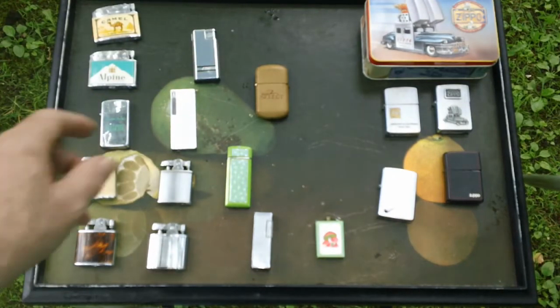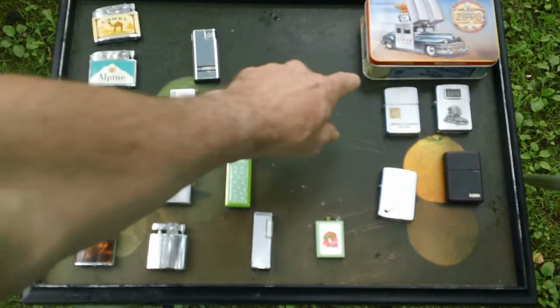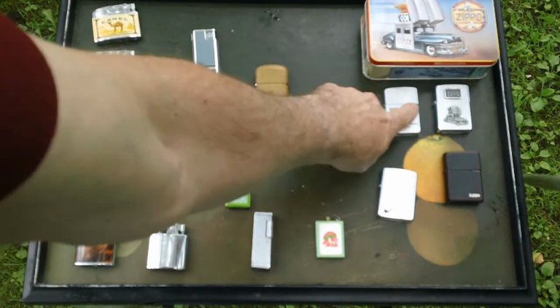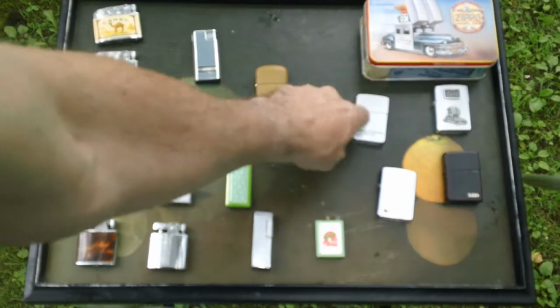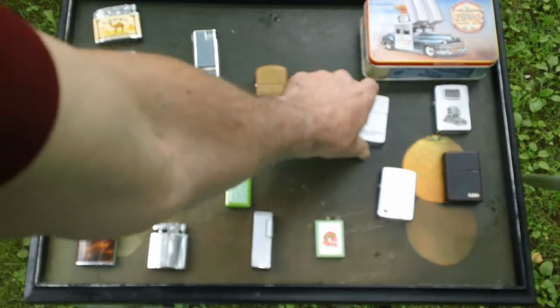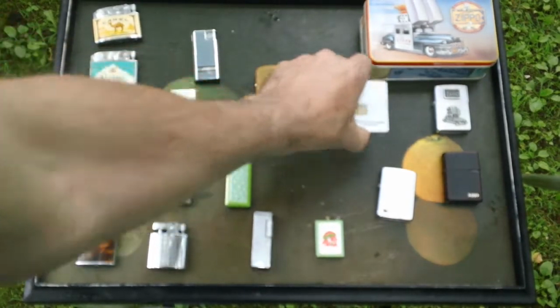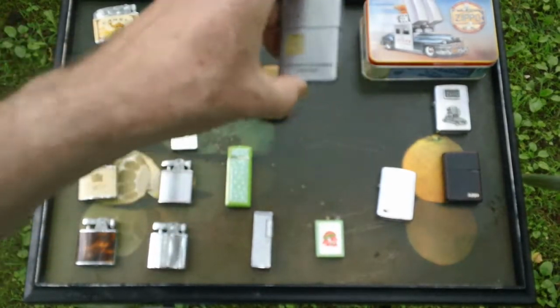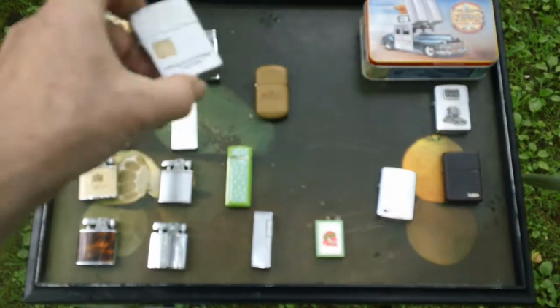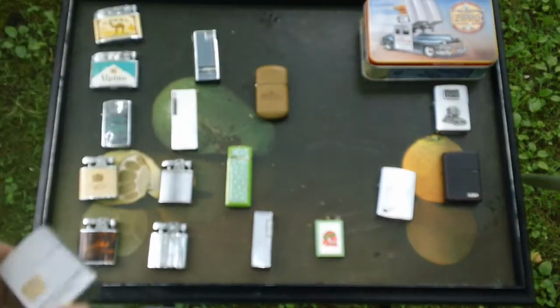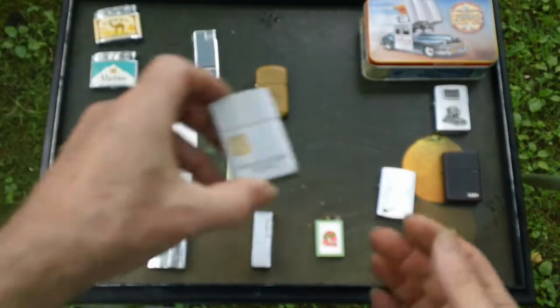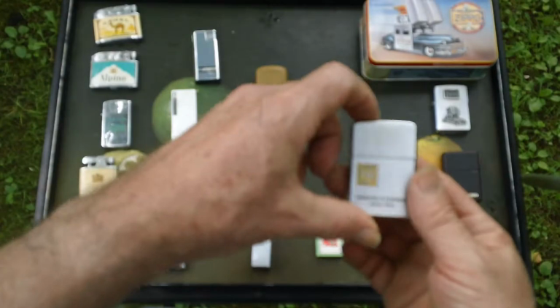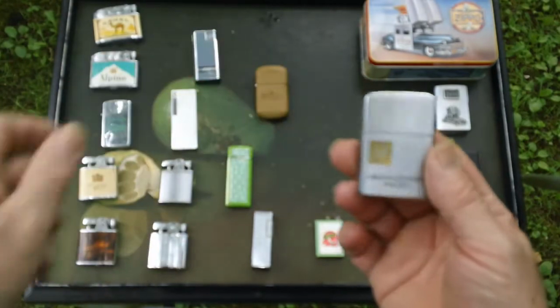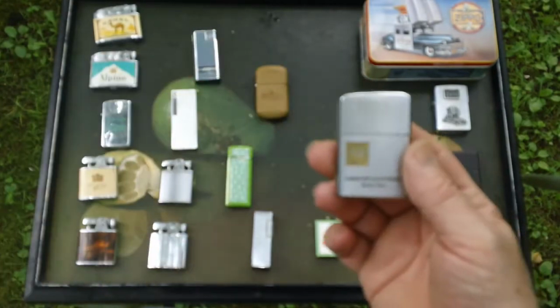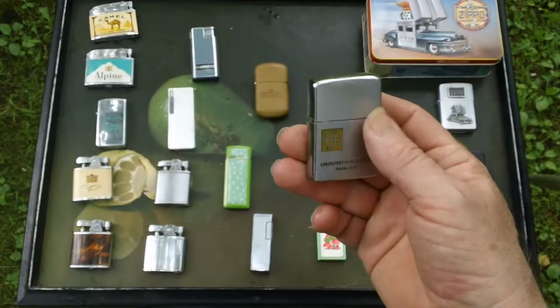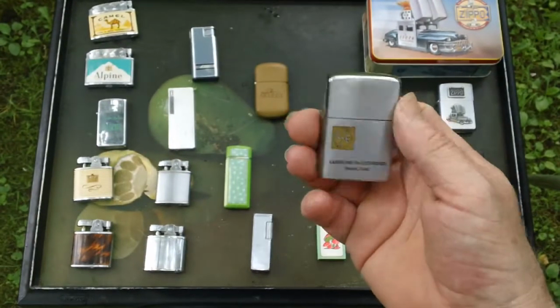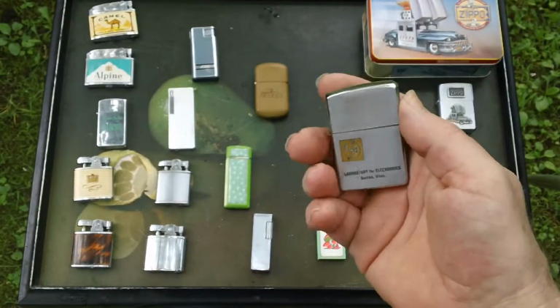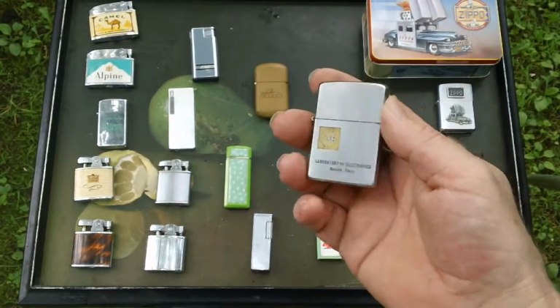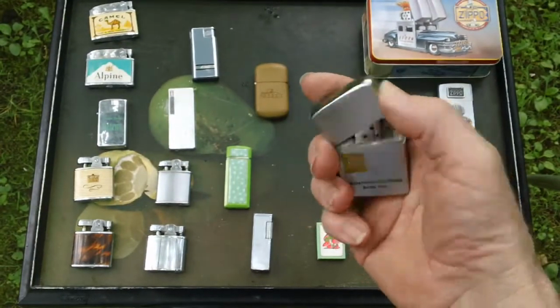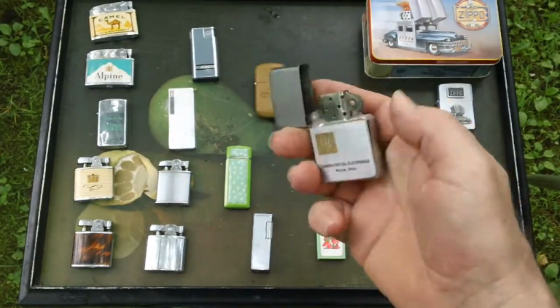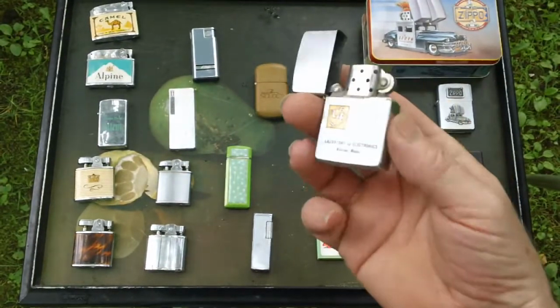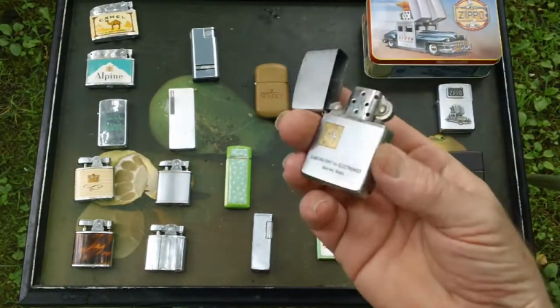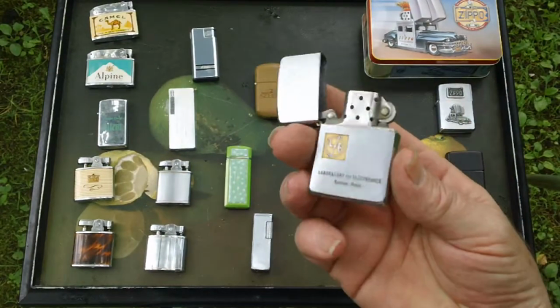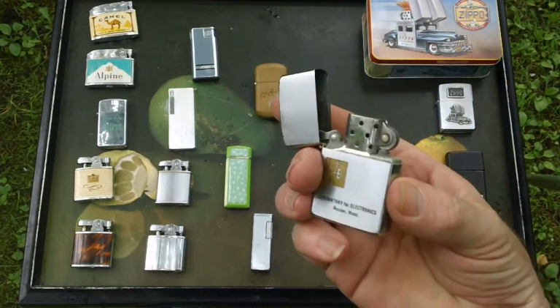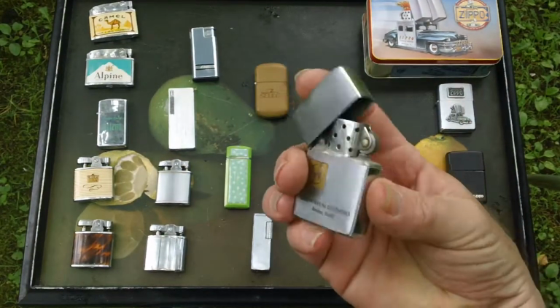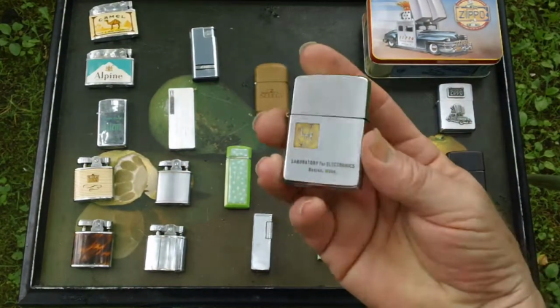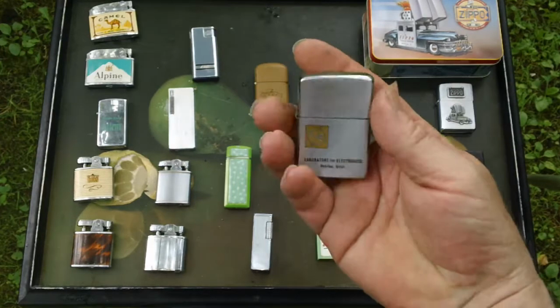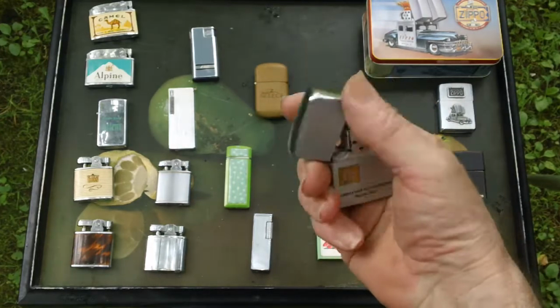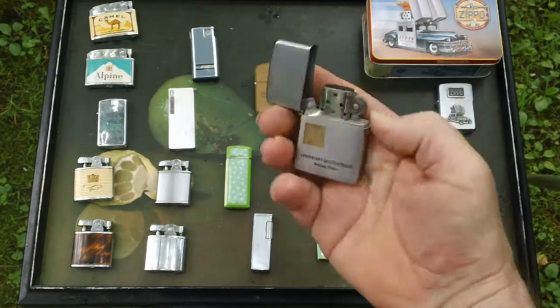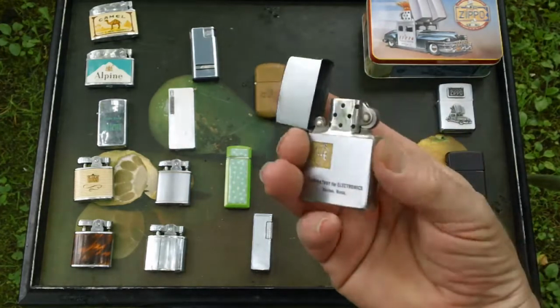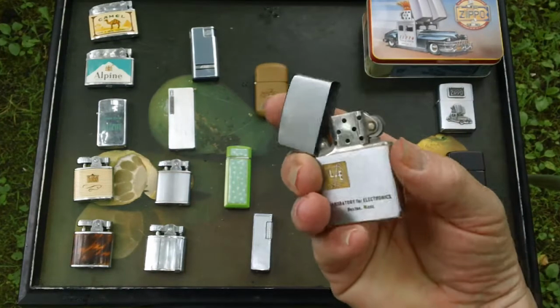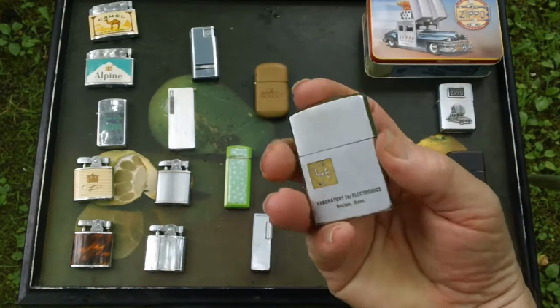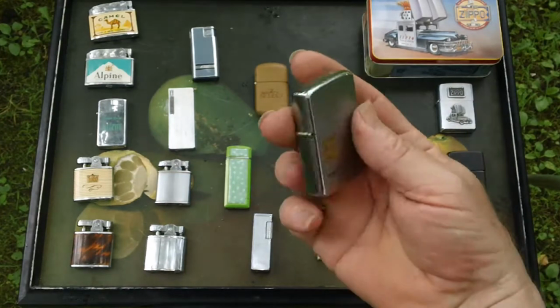This one here, the Zippo, was my dad's lighter that he carried for years as I recall growing up. So that's pretty special to me. He got it from a company that he worked for up in Boston.